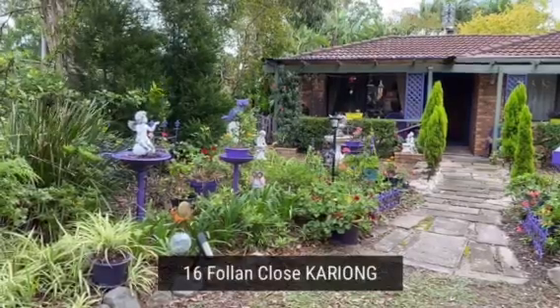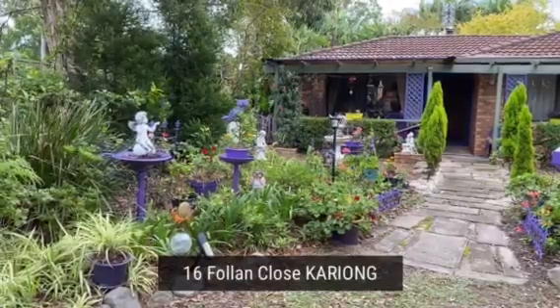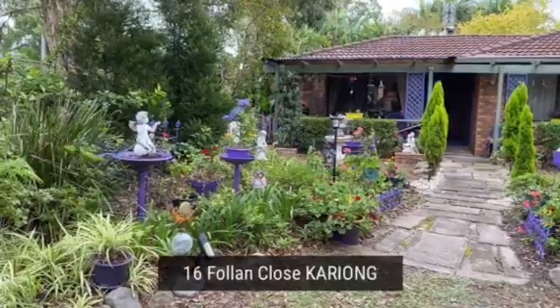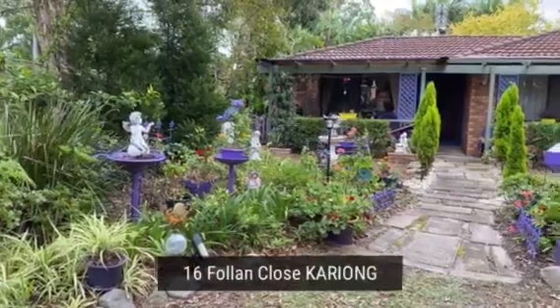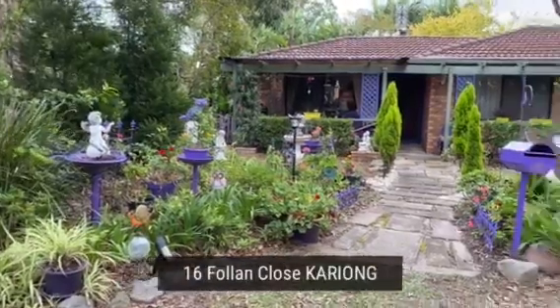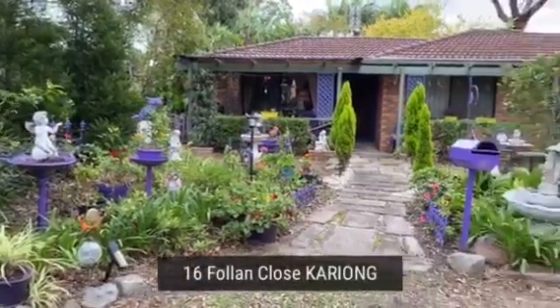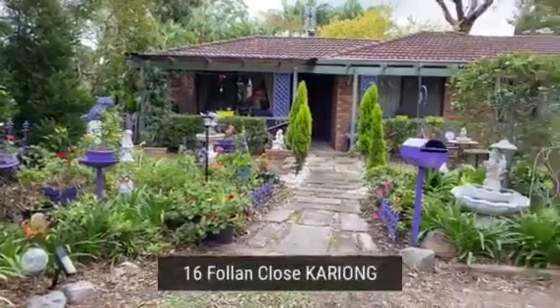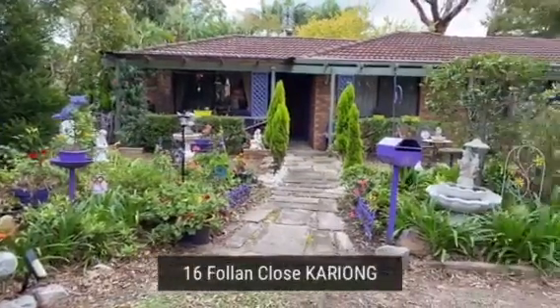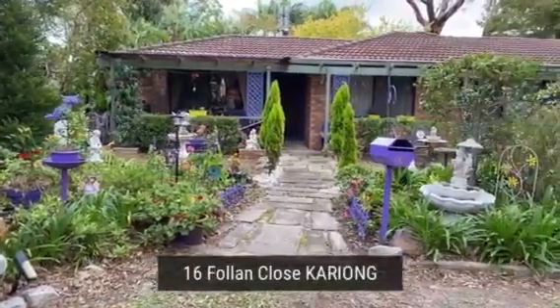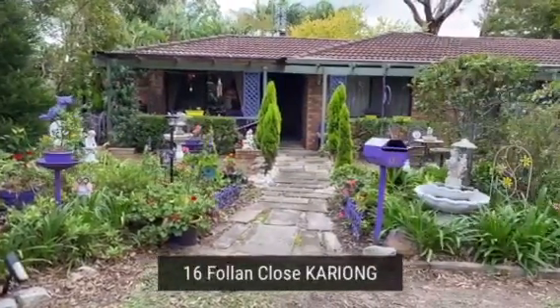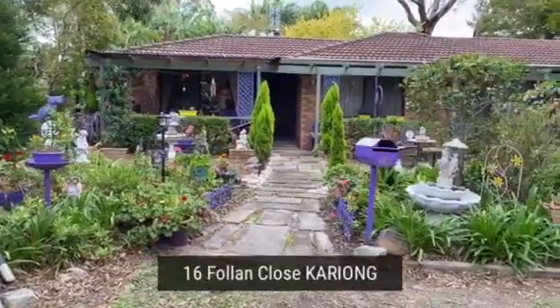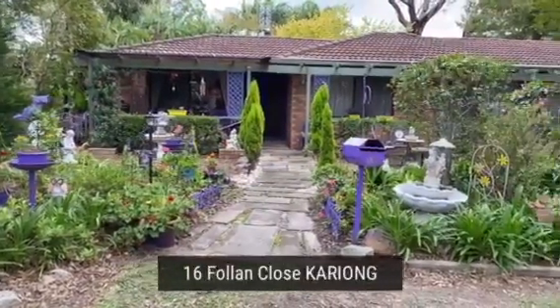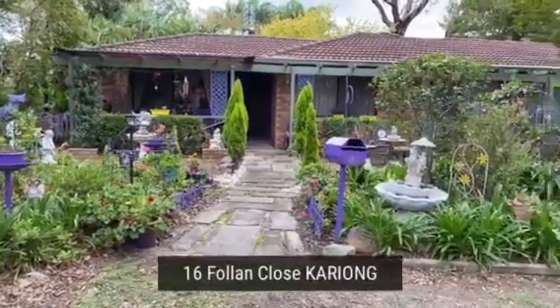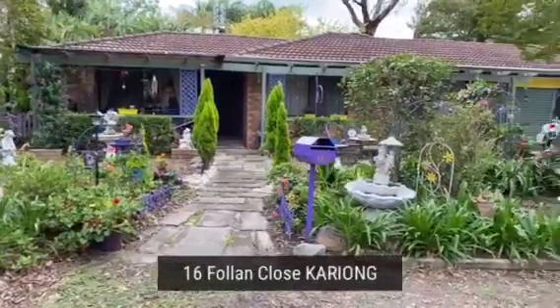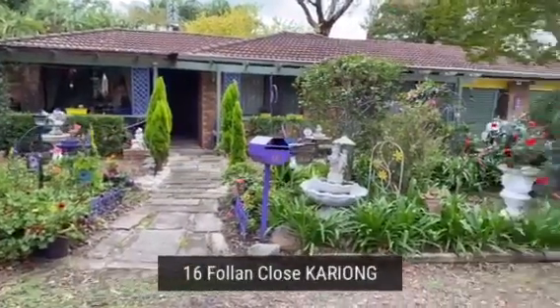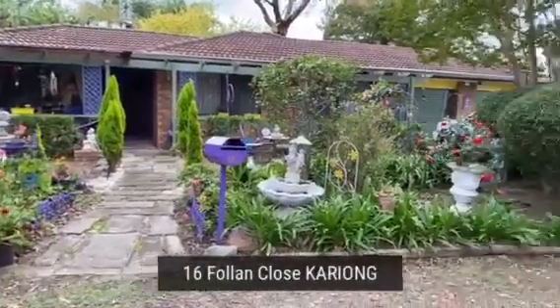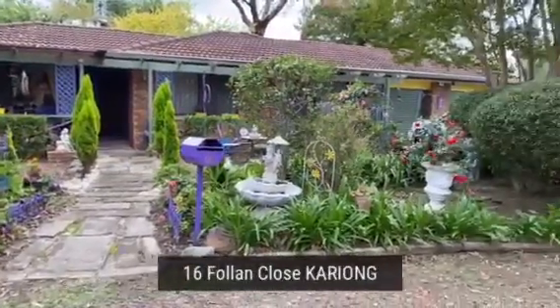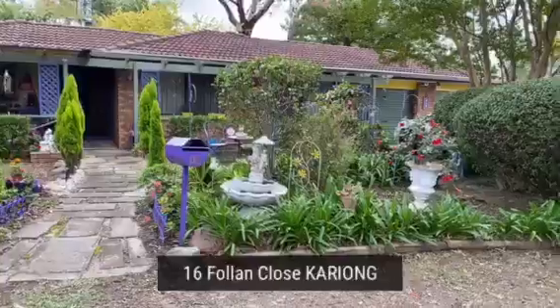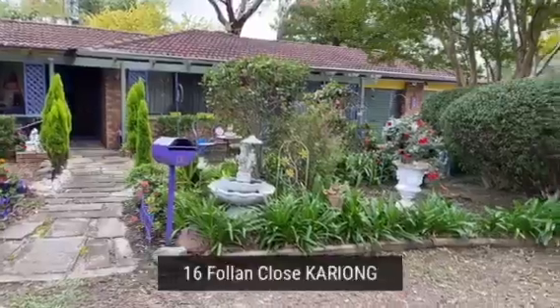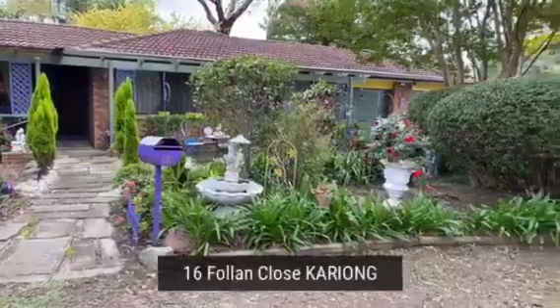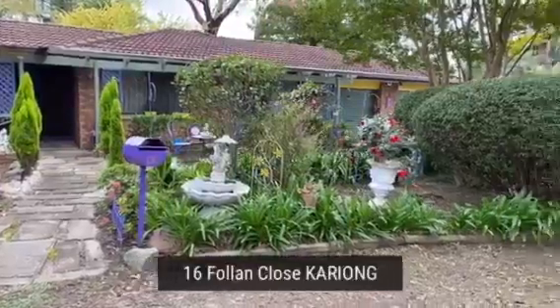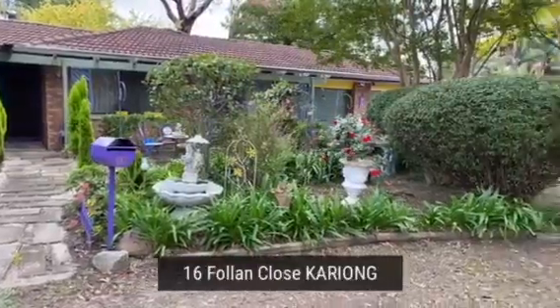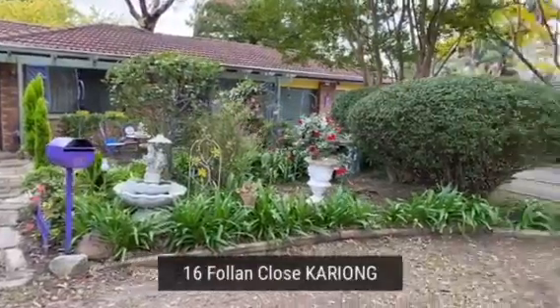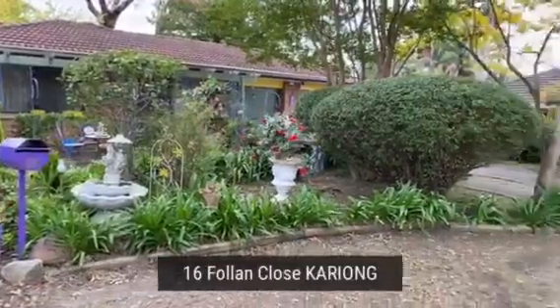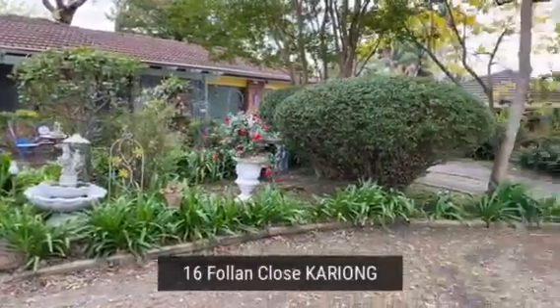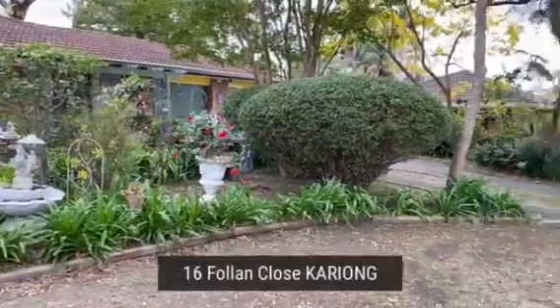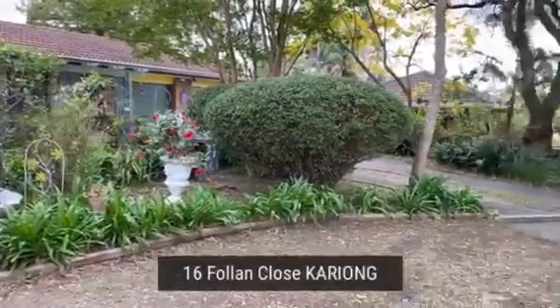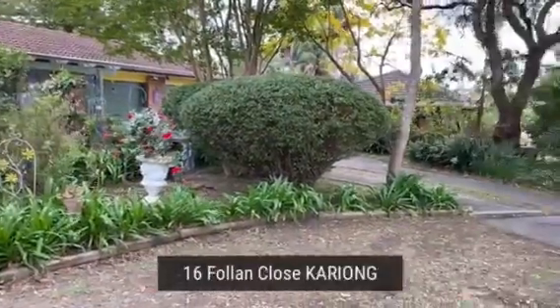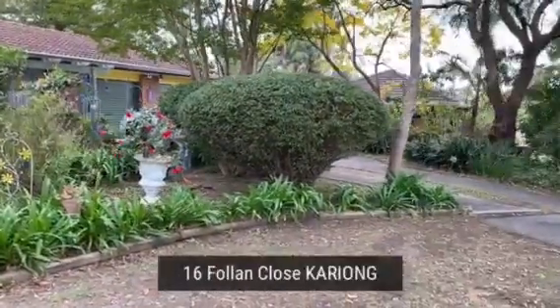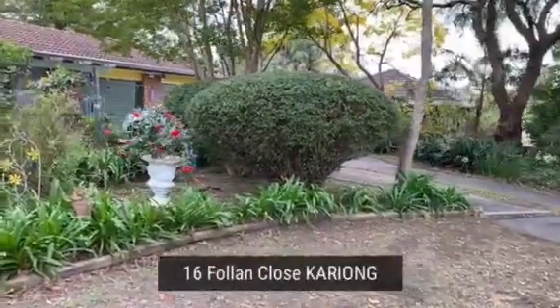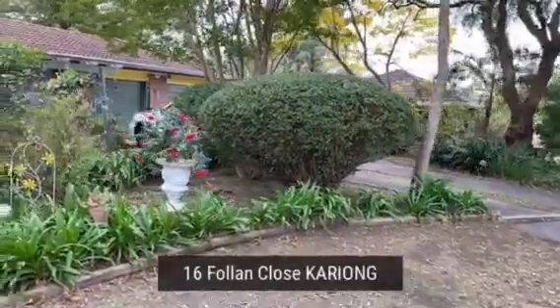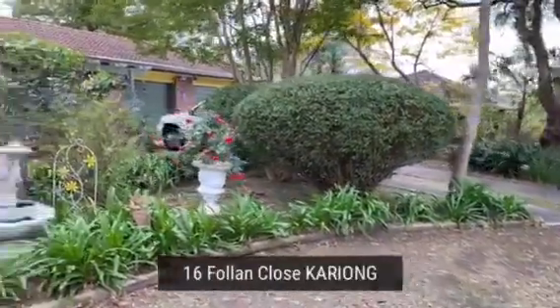Hi, it's Mark at George Brand Real Estate. I'm just going to introduce you to a property that's just about to hit the real estate market here in Kariong, number 15 Fallon Close.